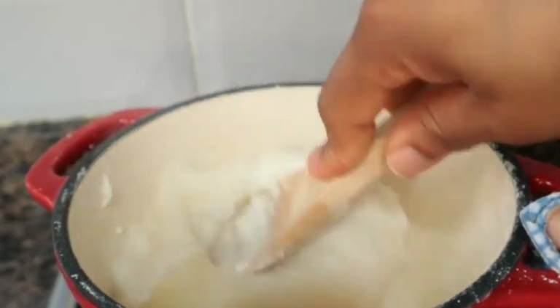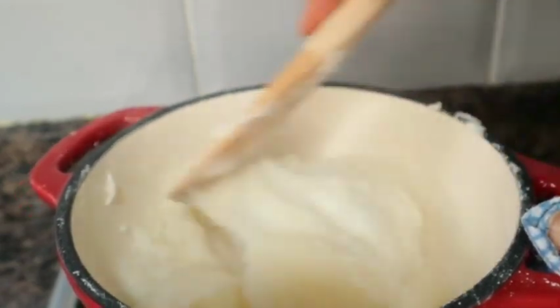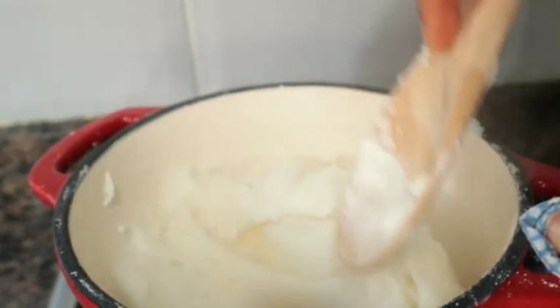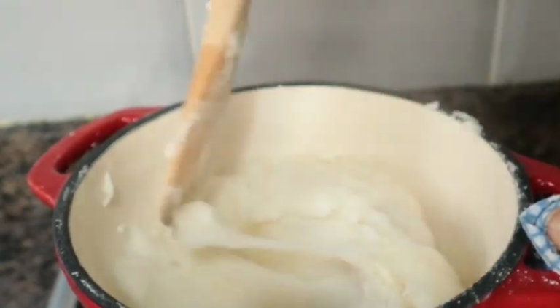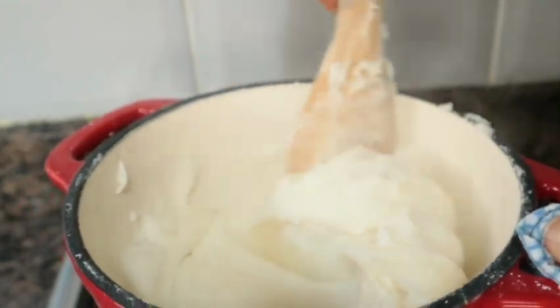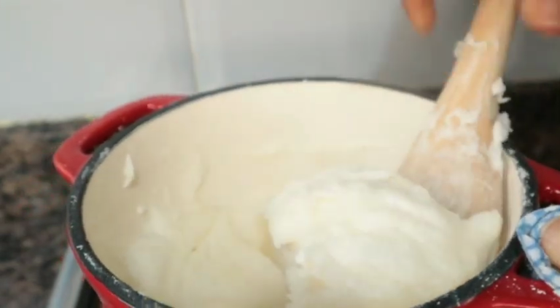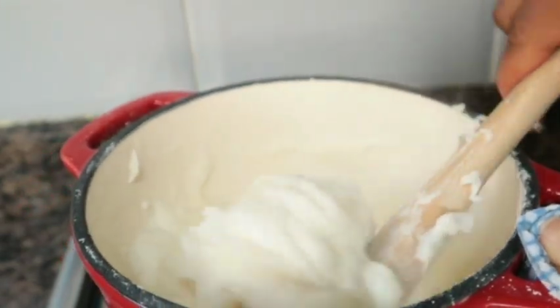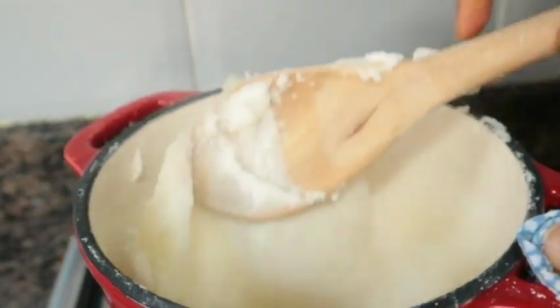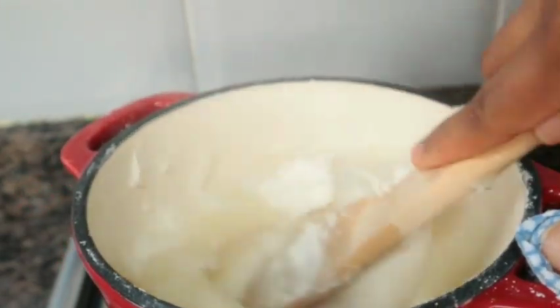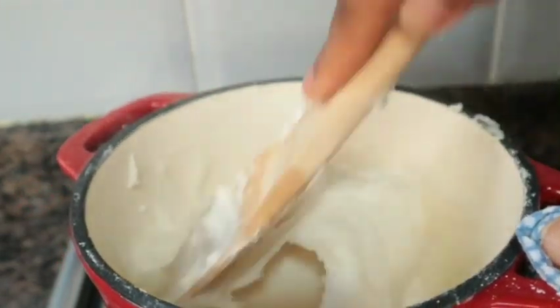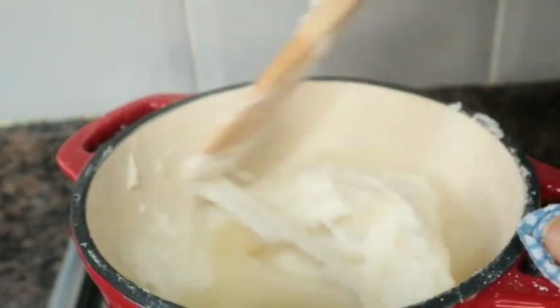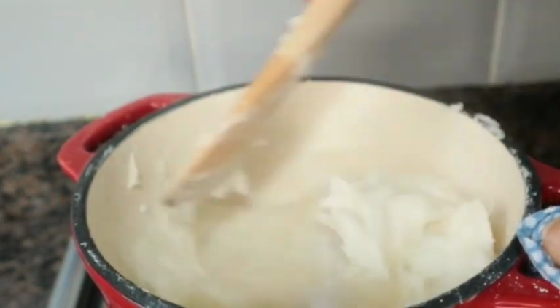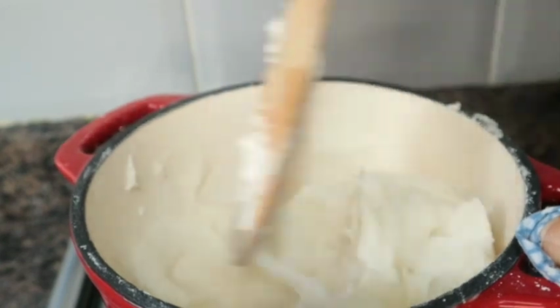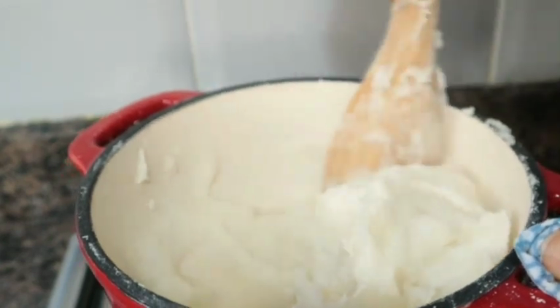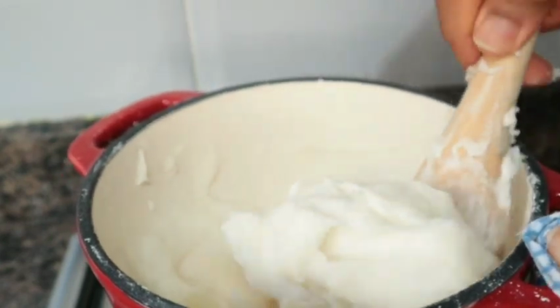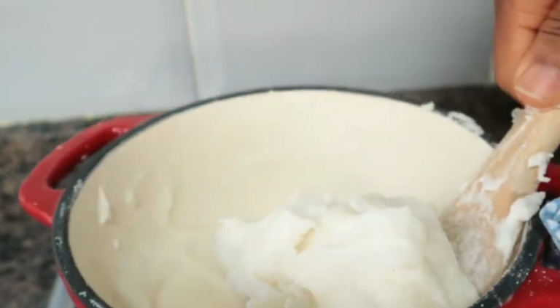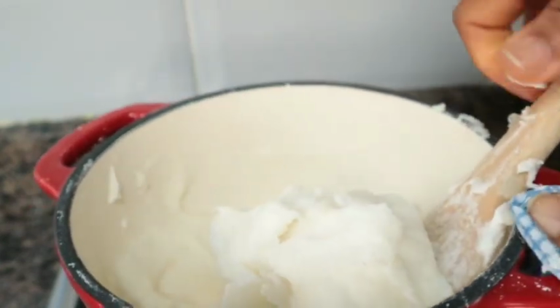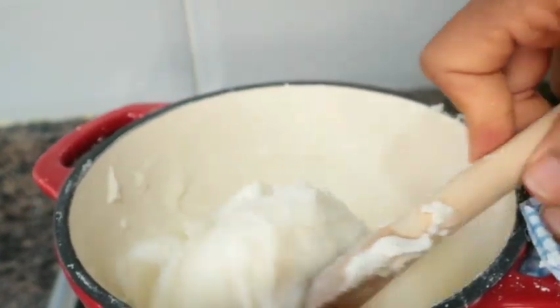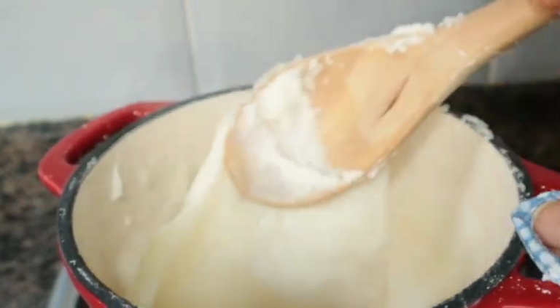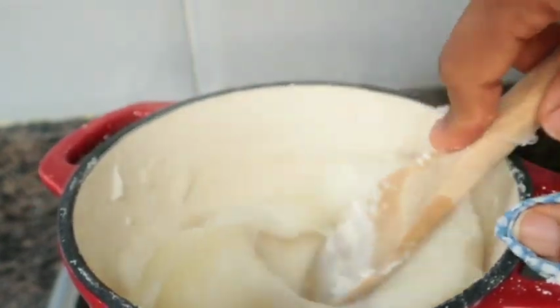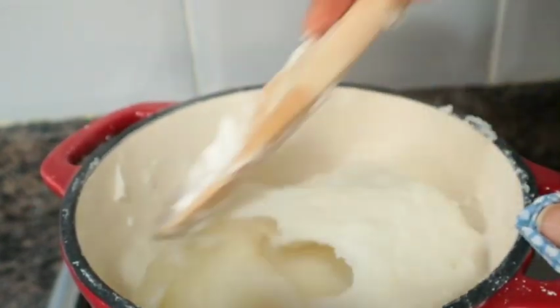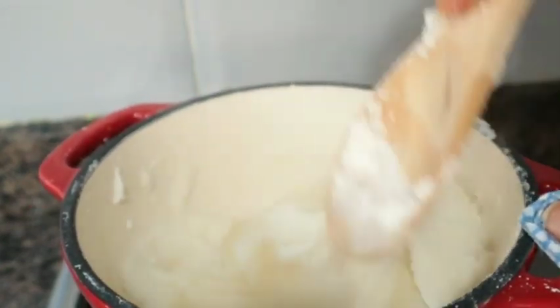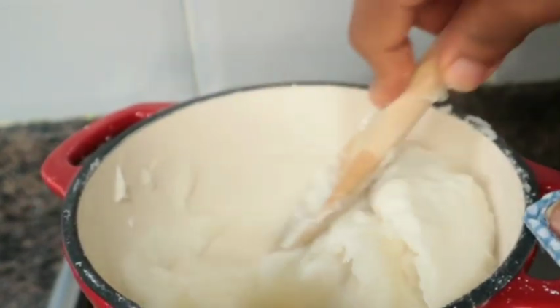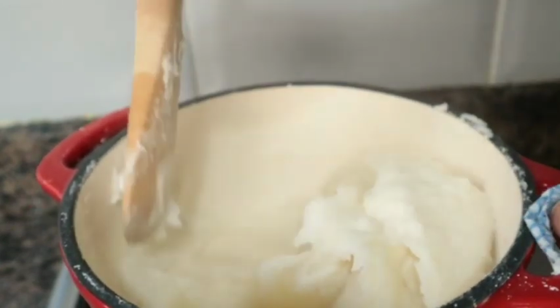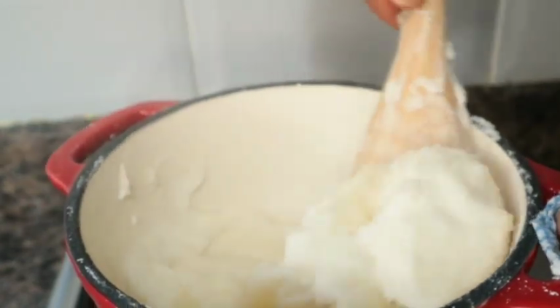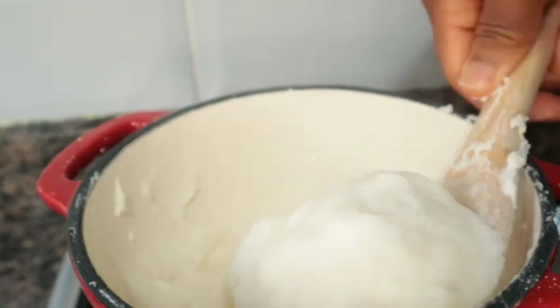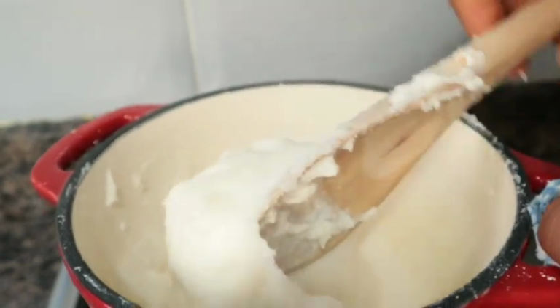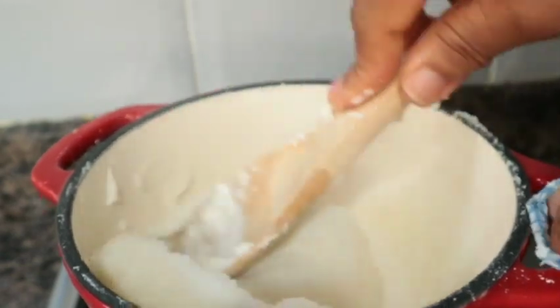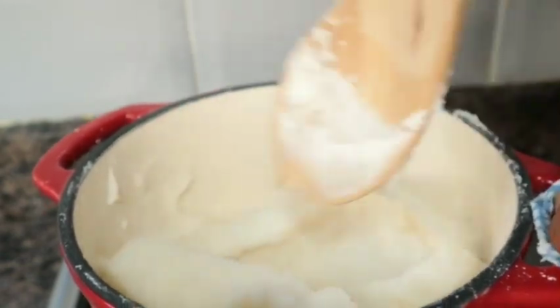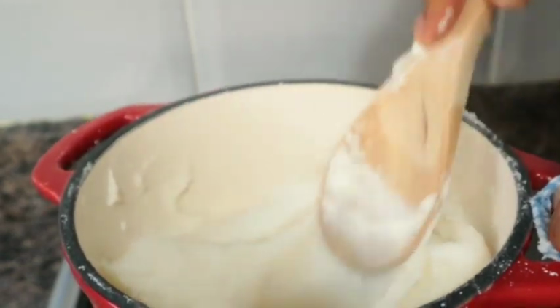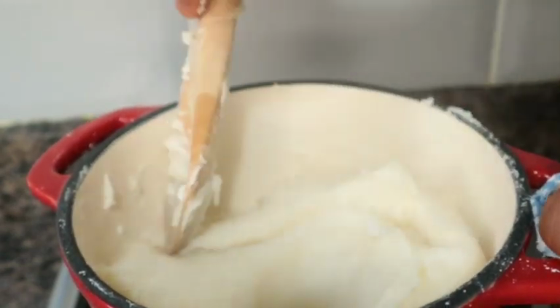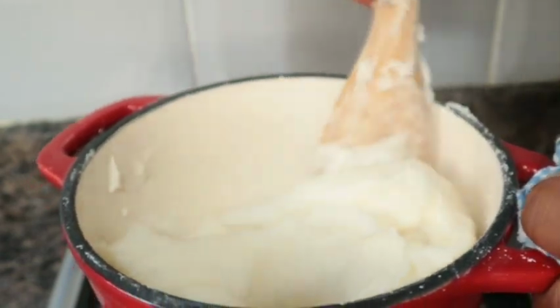As you can see here, little by little my fufu is beginning to change color. And you can see it has also started thickening.